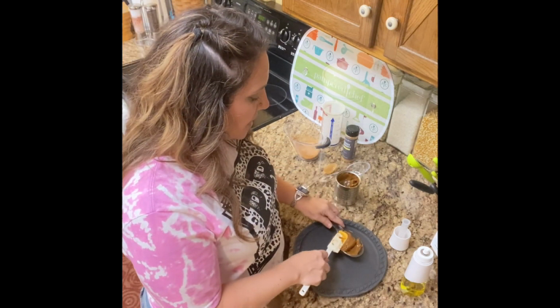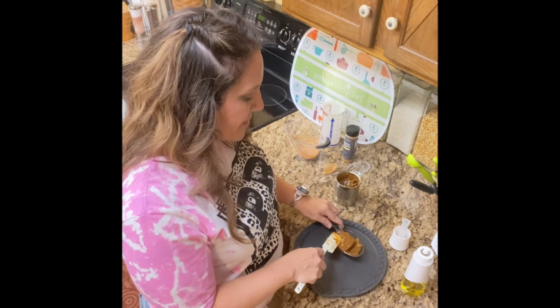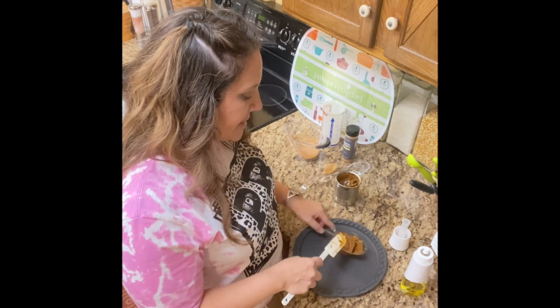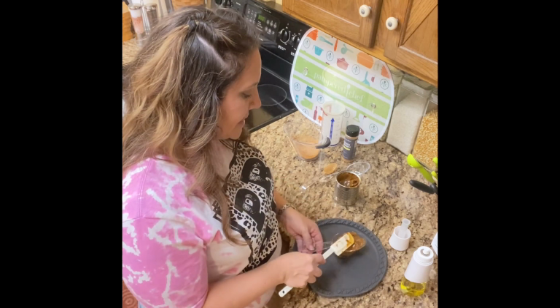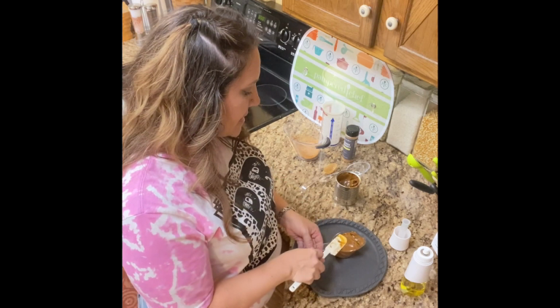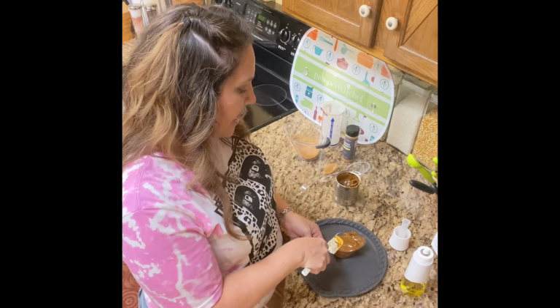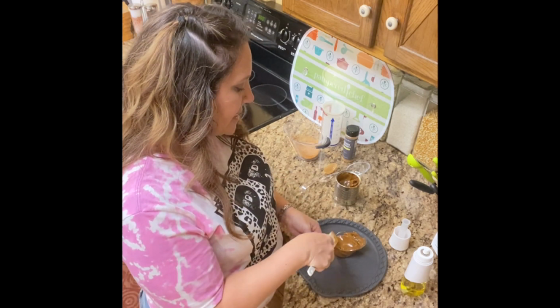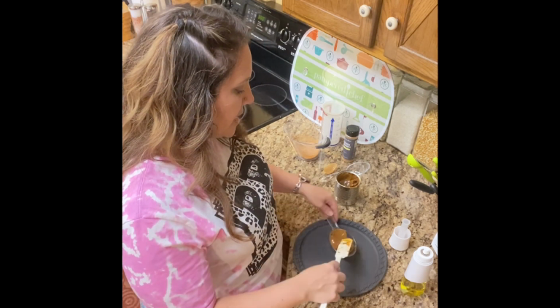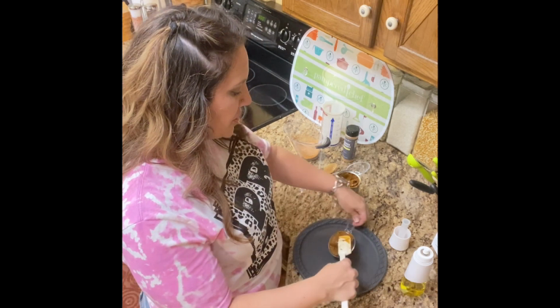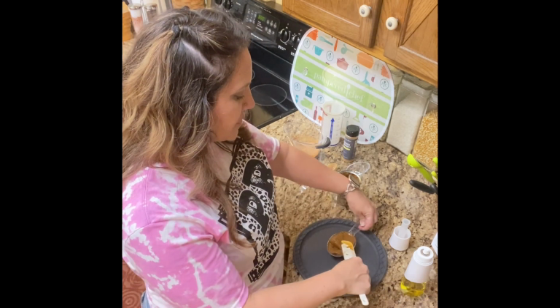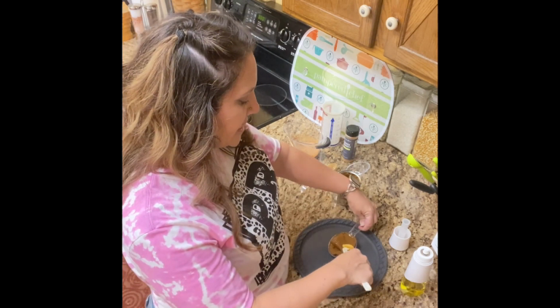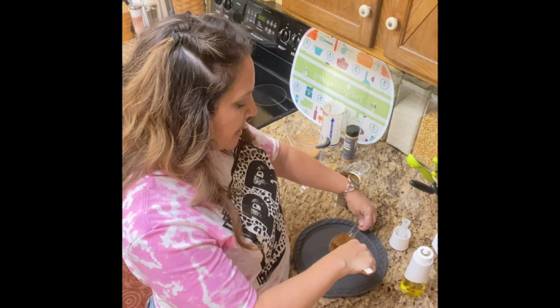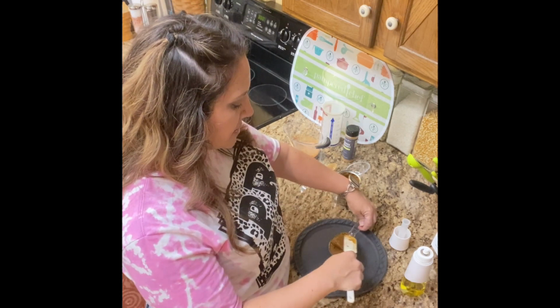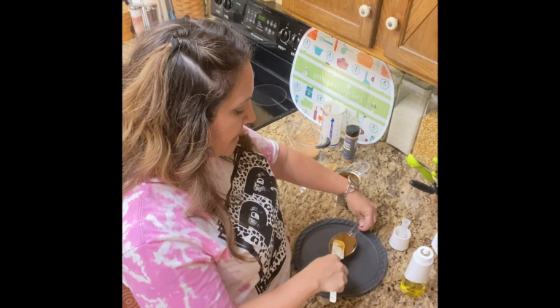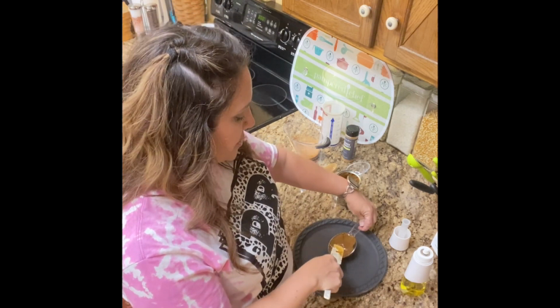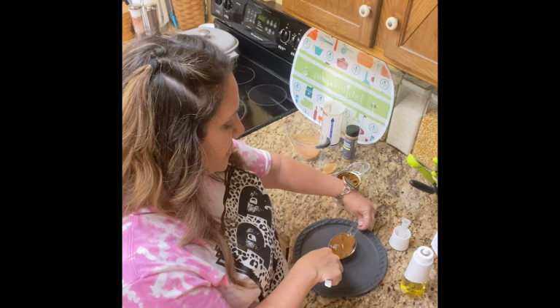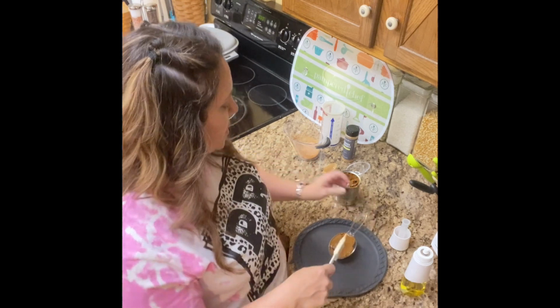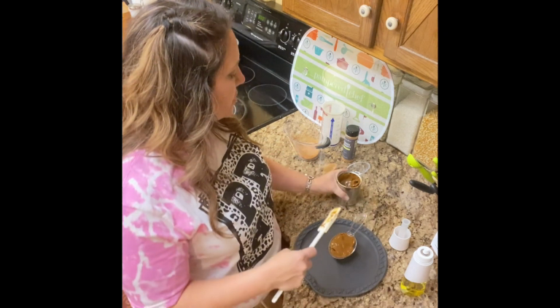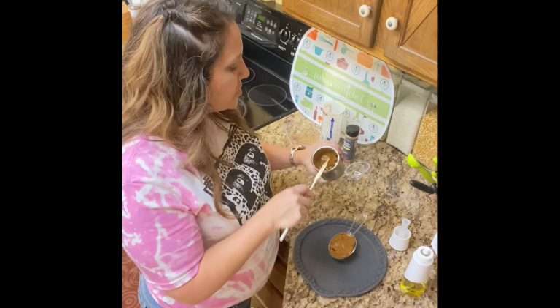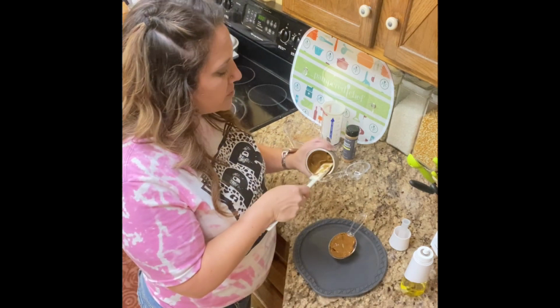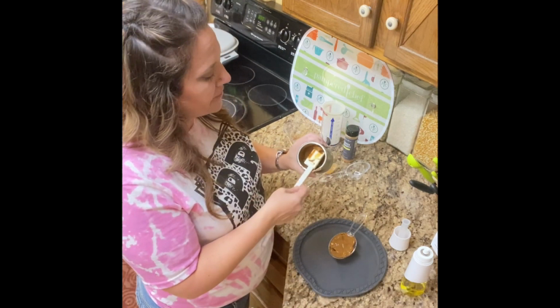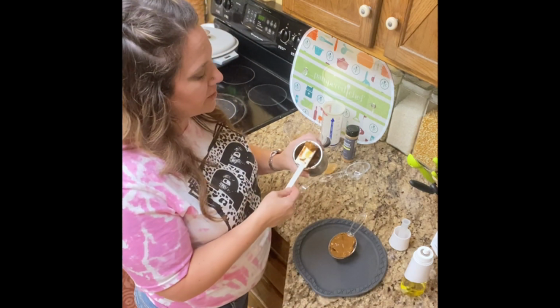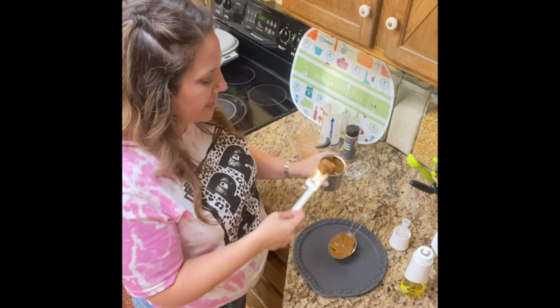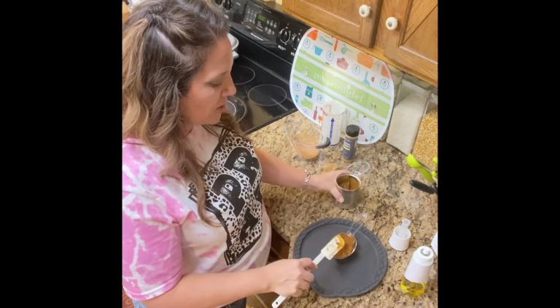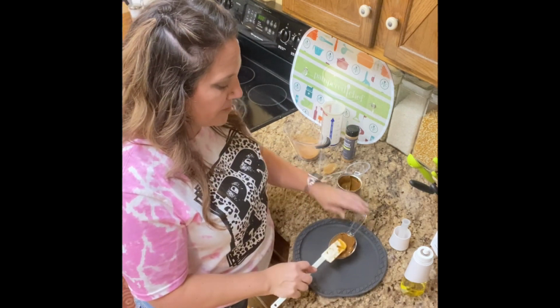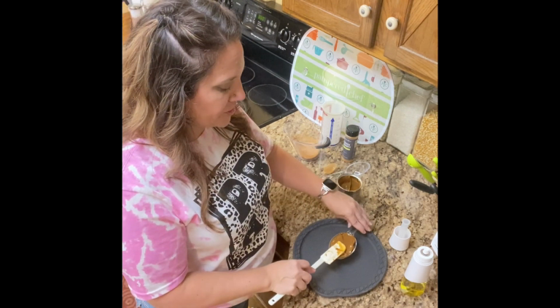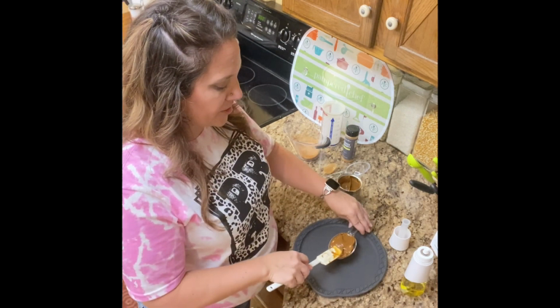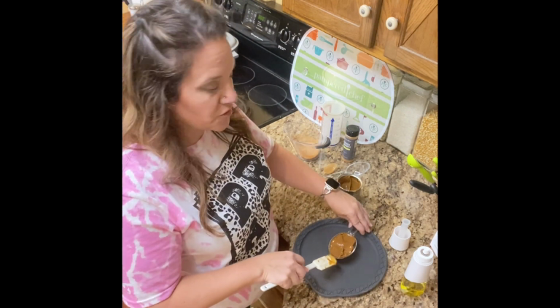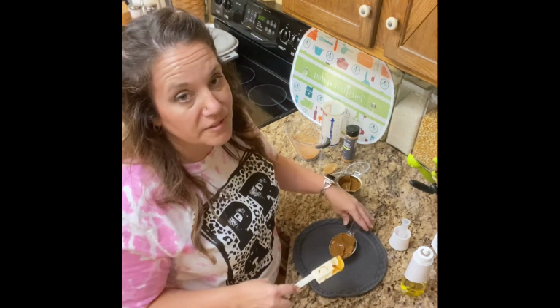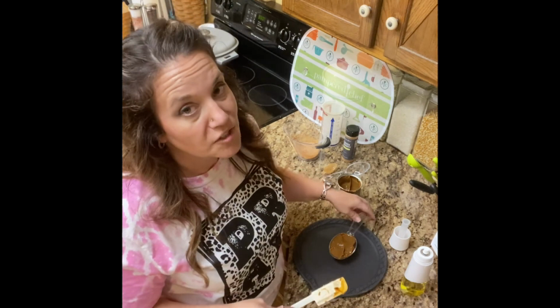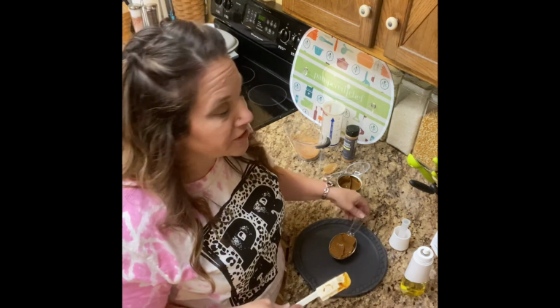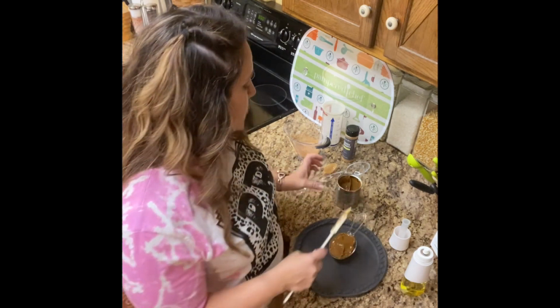I have a friend who cooked it for 10 hours and it was a lot lighter. She said if she could, she would definitely cook it for 12. I cooked mine for 12 hours.